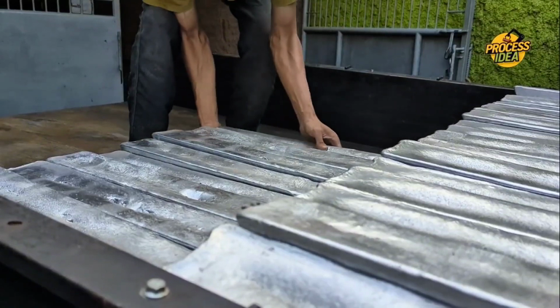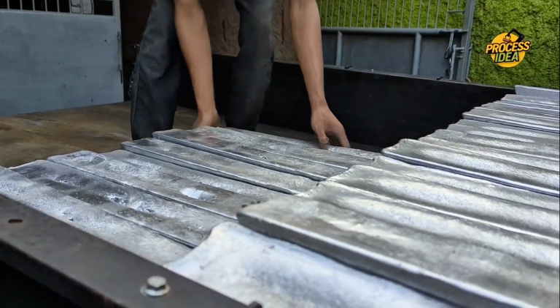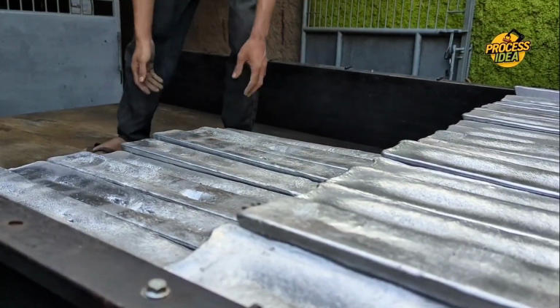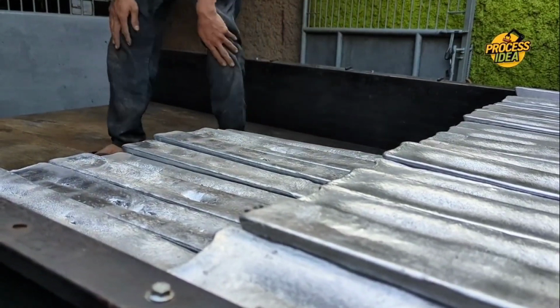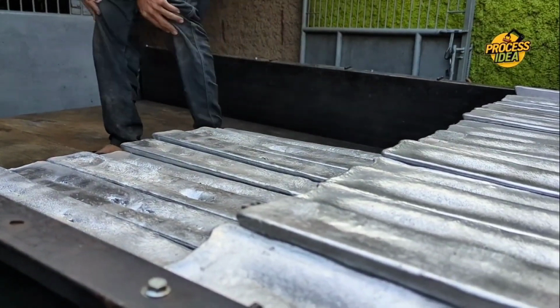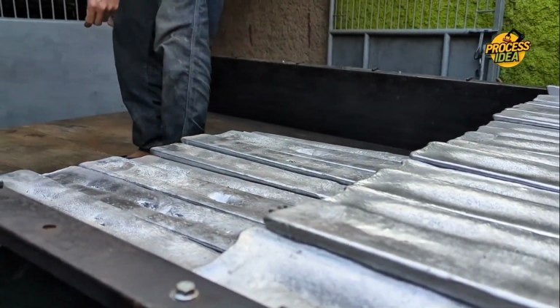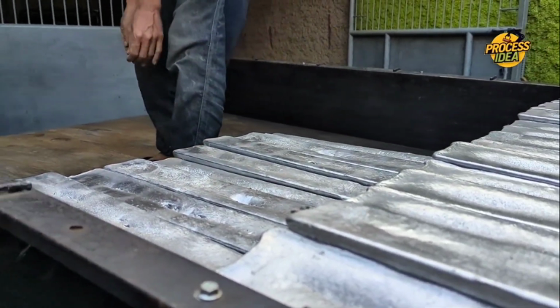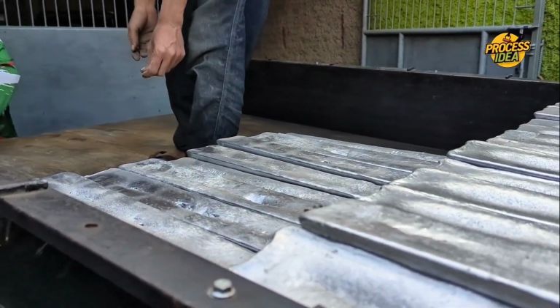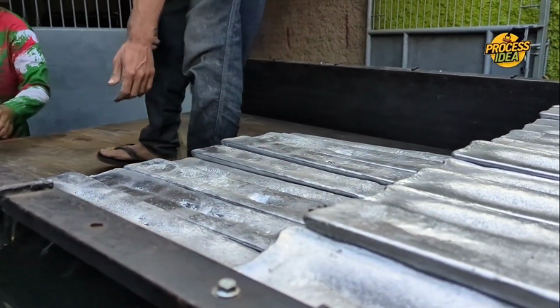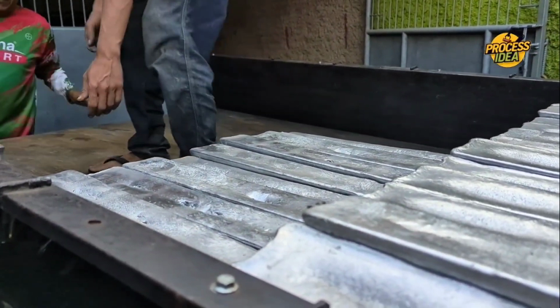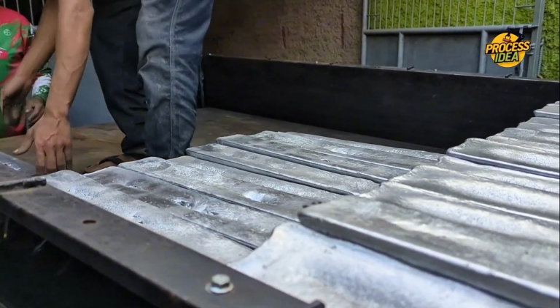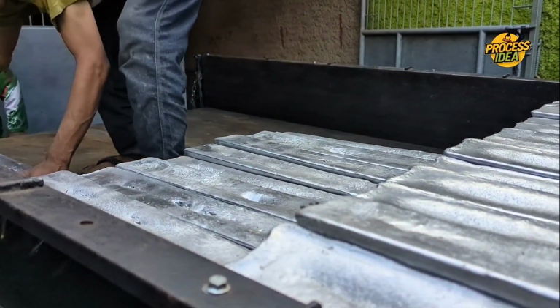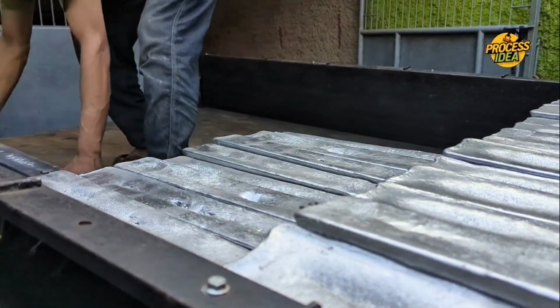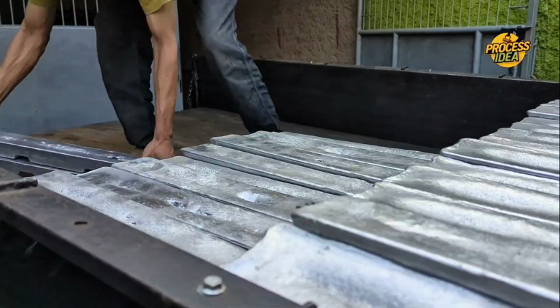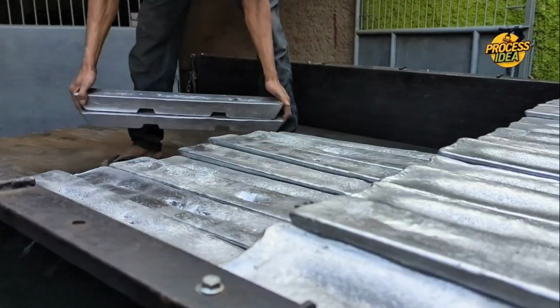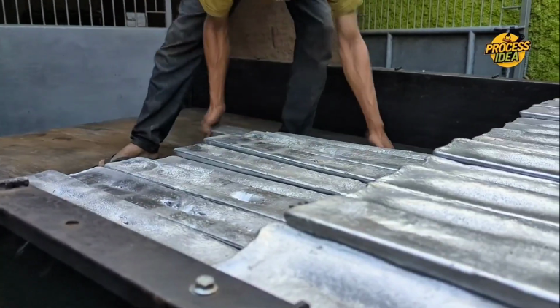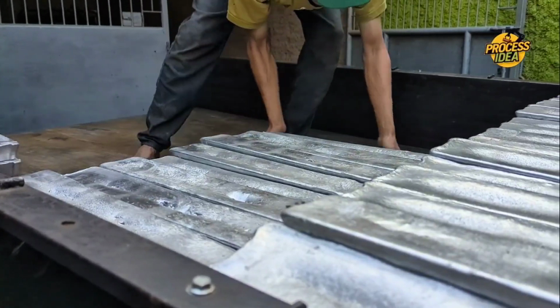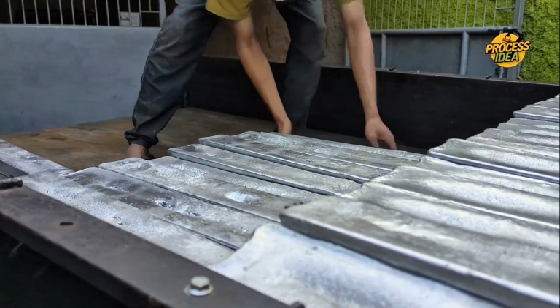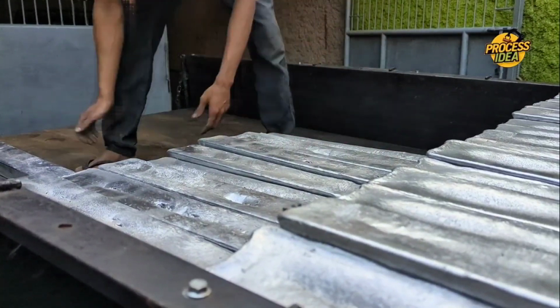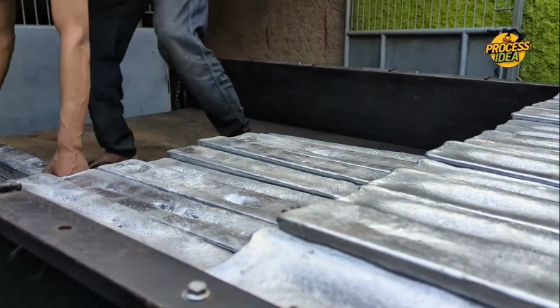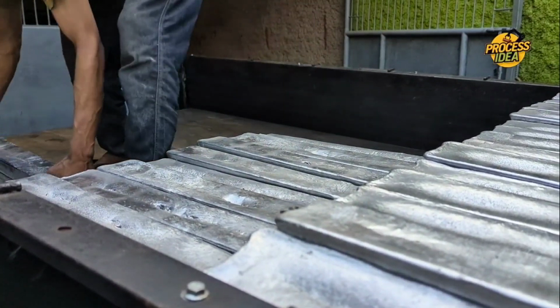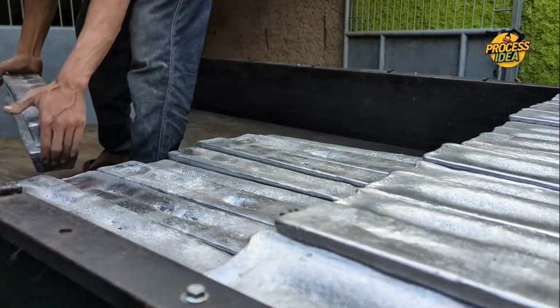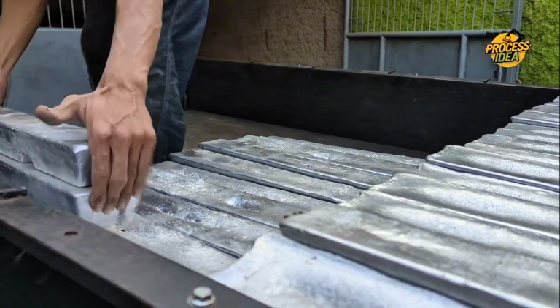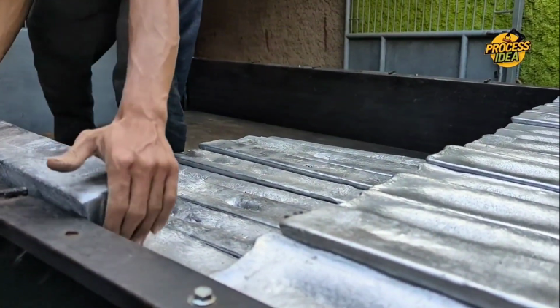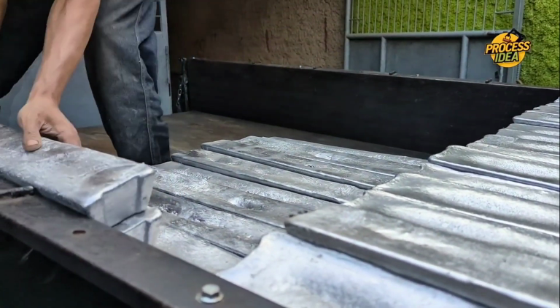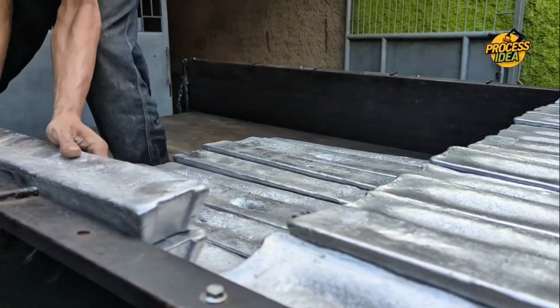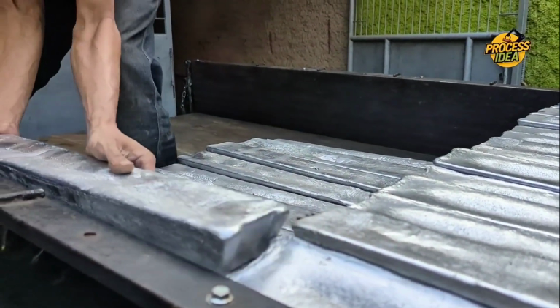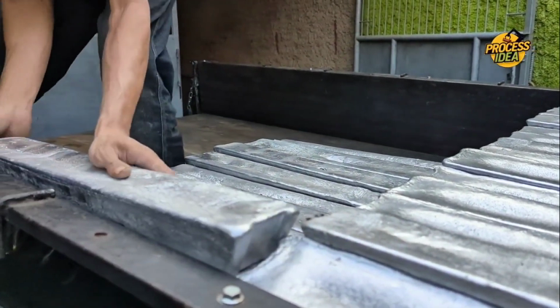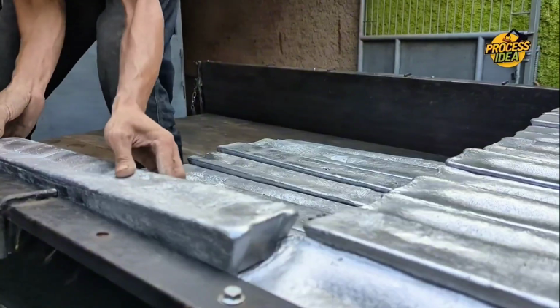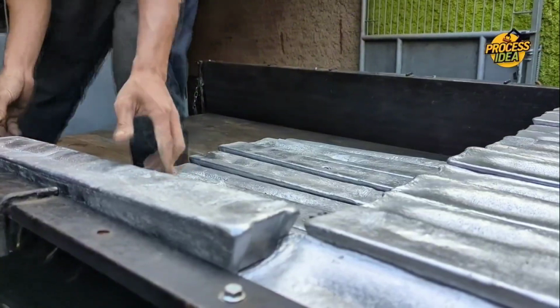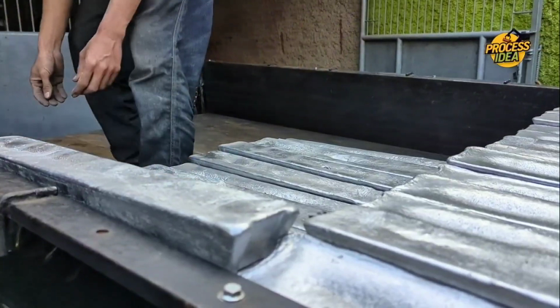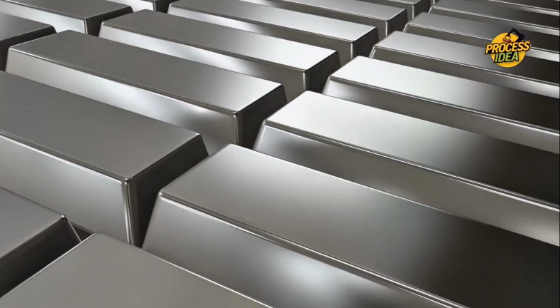Once cooled, the solid aluminum ingots are carefully inspected, checking for any issues like cracks or air bubbles. Once they pass inspection, they're ready to move on to the rolling mills — where the magic happens — transforming these solid blocks into sheets of aluminum.